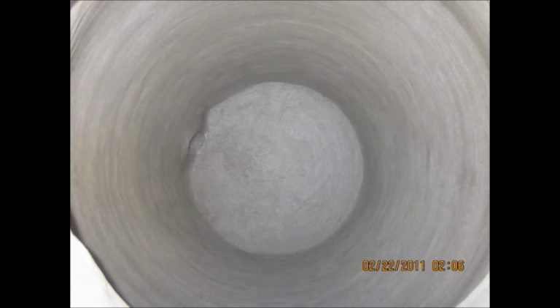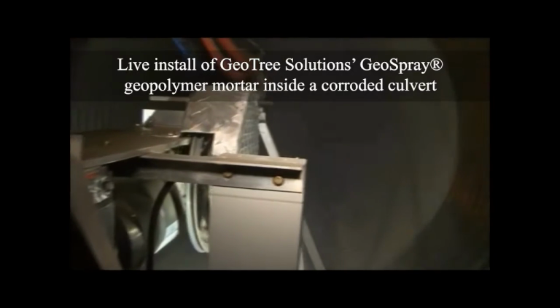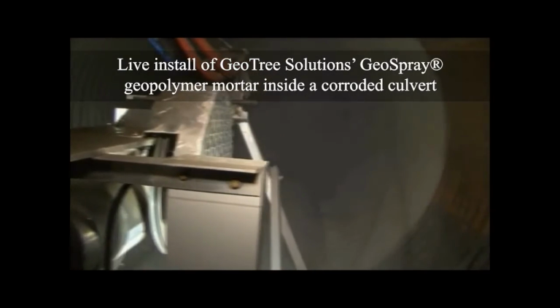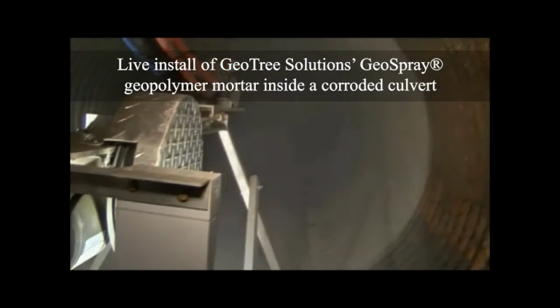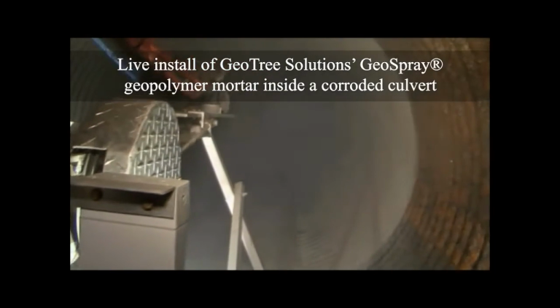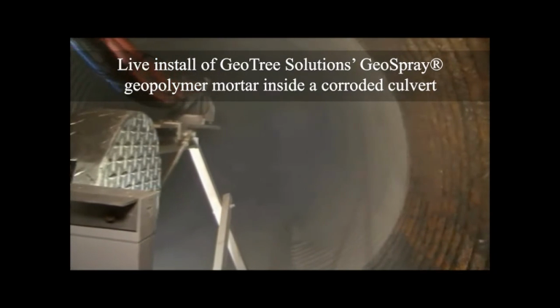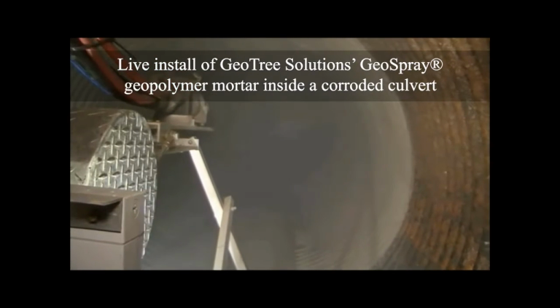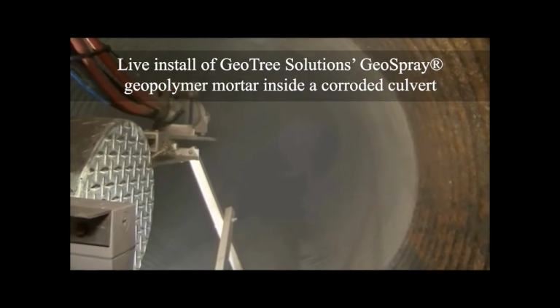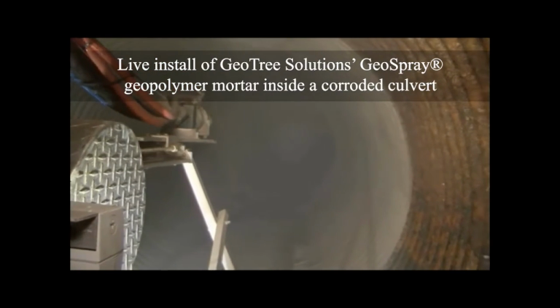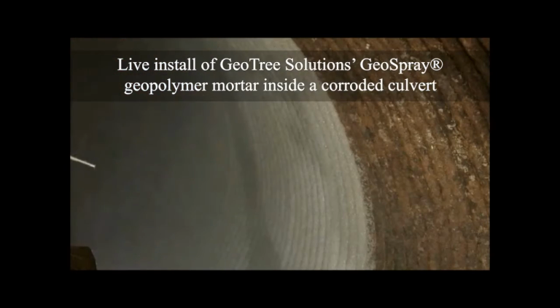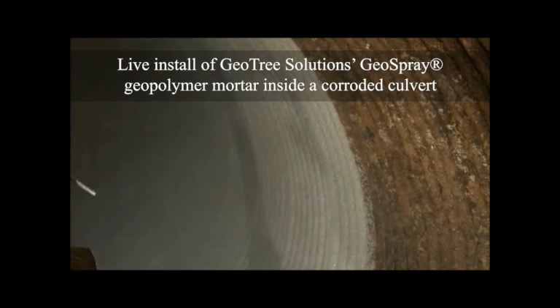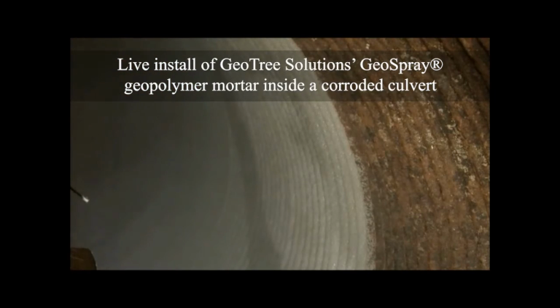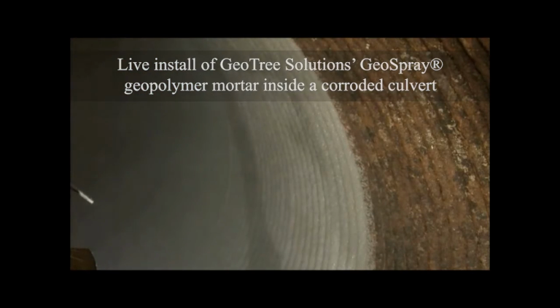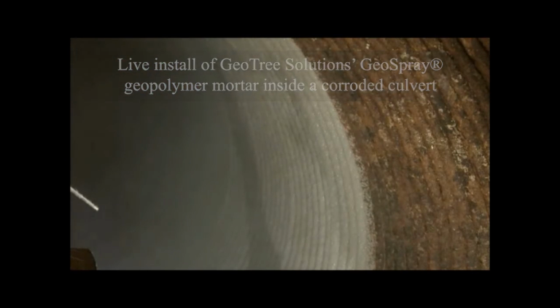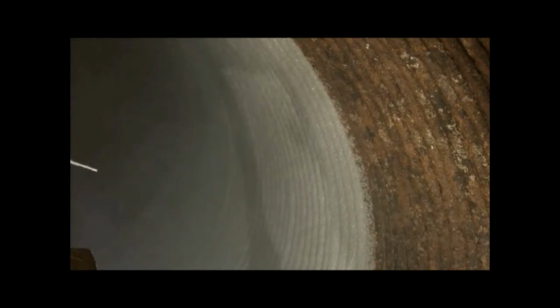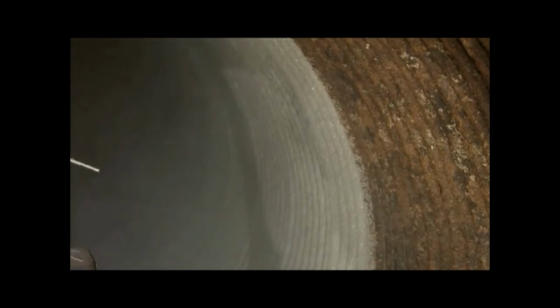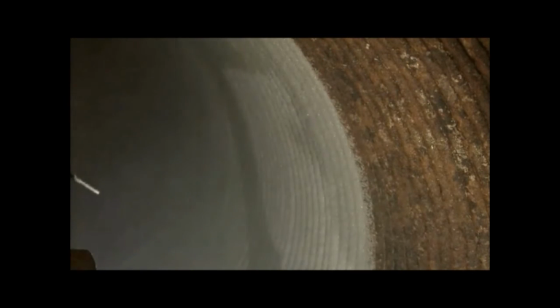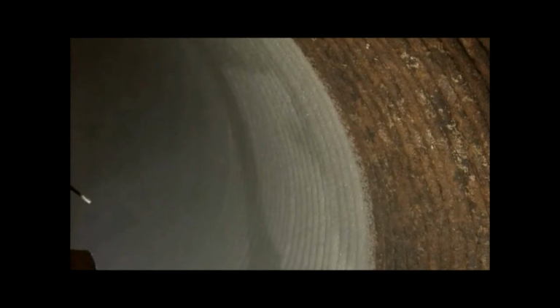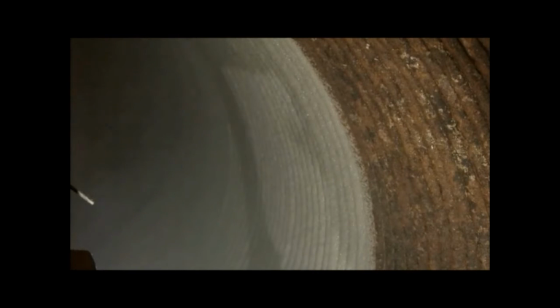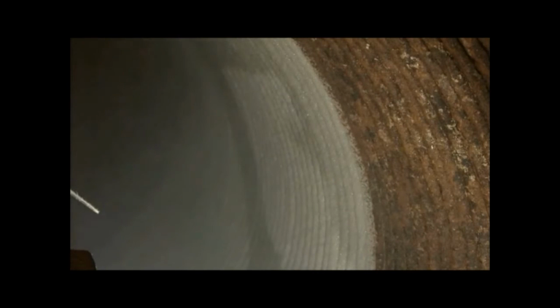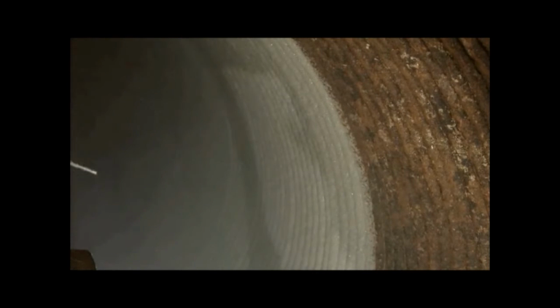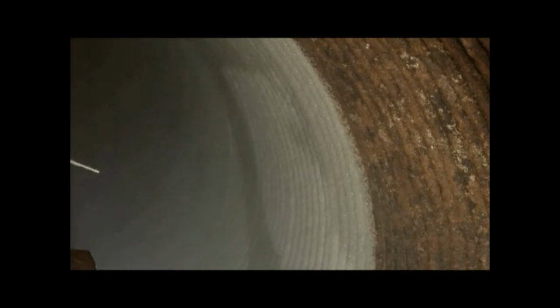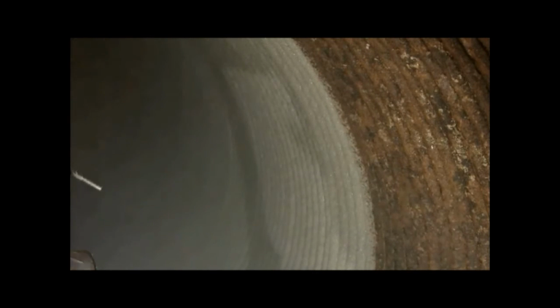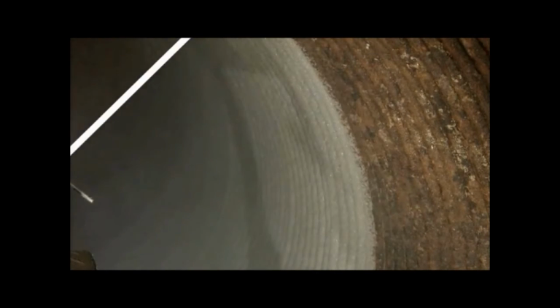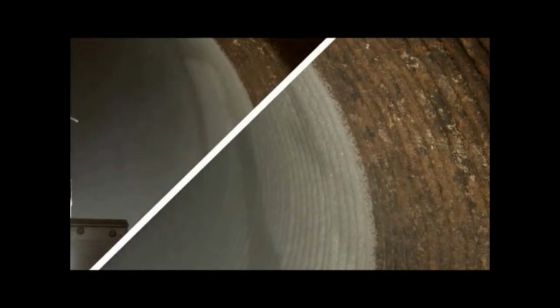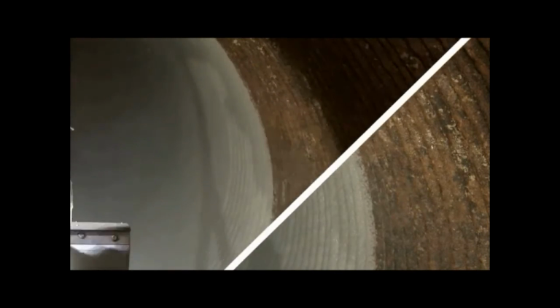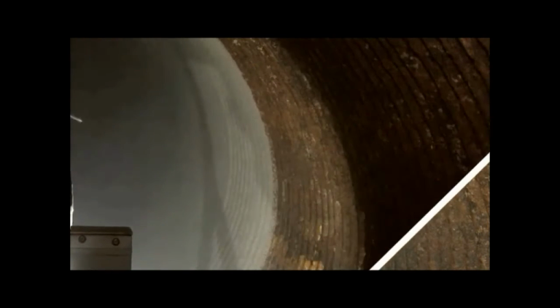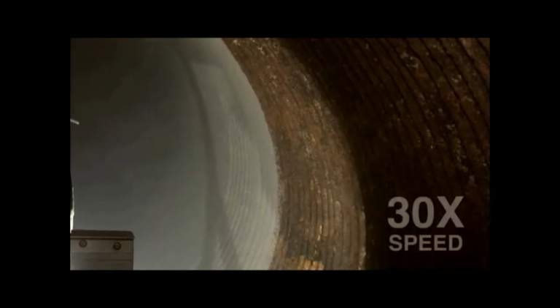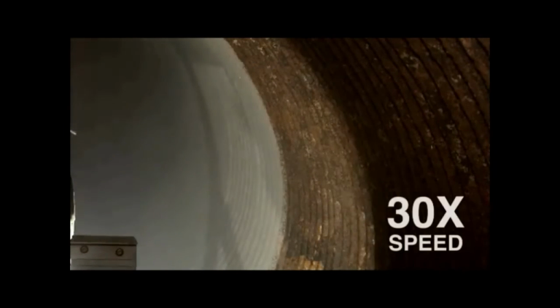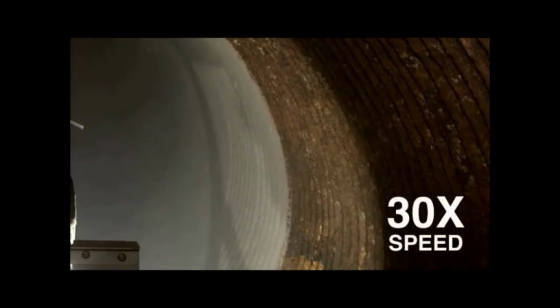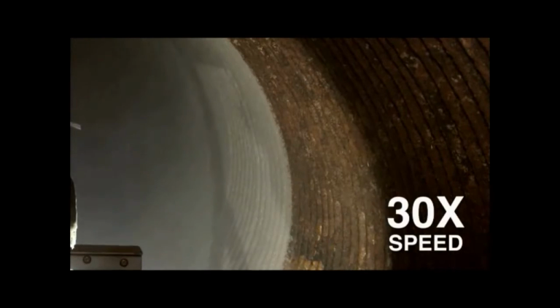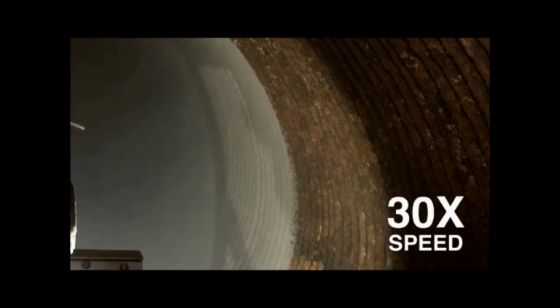Here we see centrifugal casting applying a layer of GeoSpray Mortar to the walls of a heavily corroded and damaged culvert. The required thickness of product slowly builds up on the walls to form a new structural pipe within a pipe.